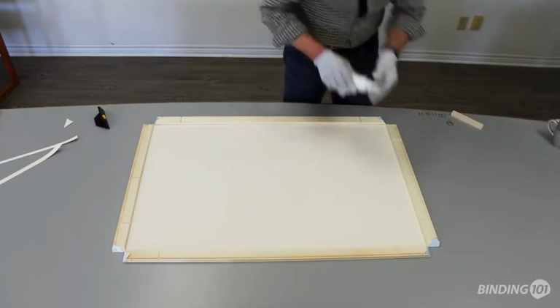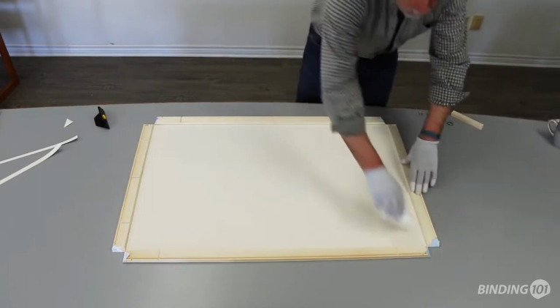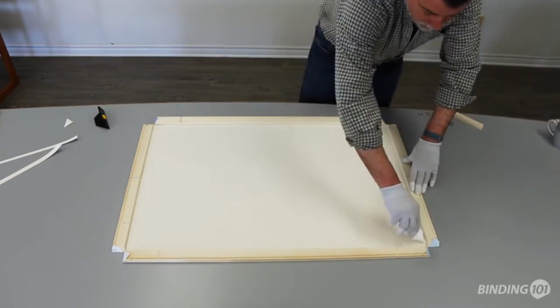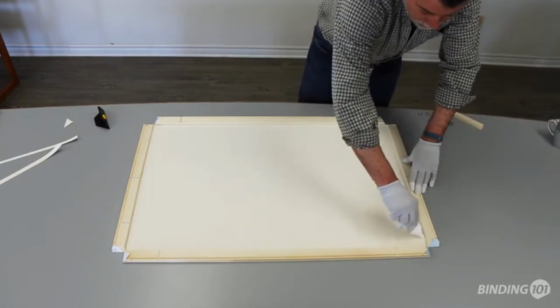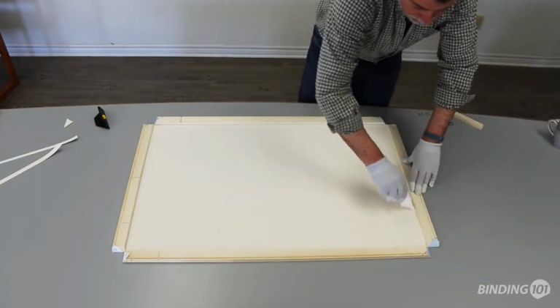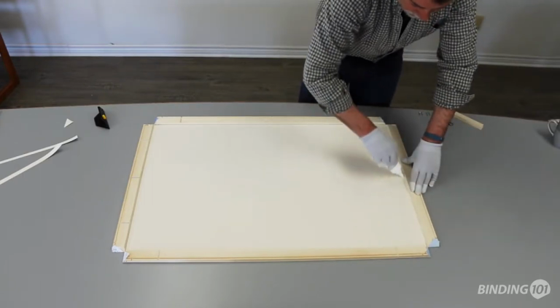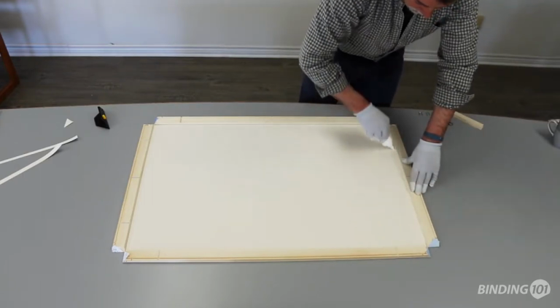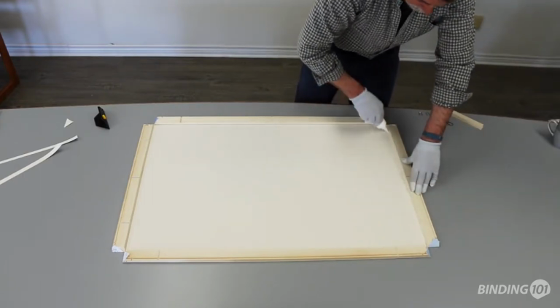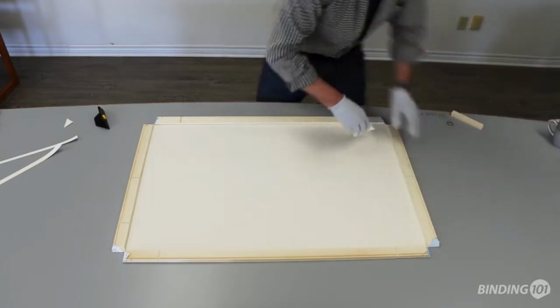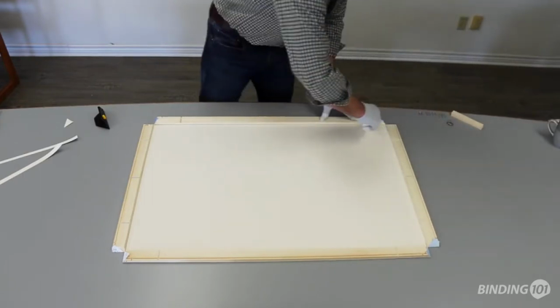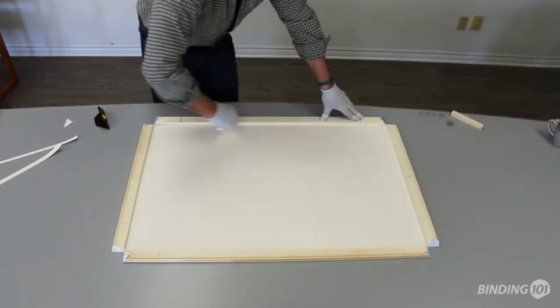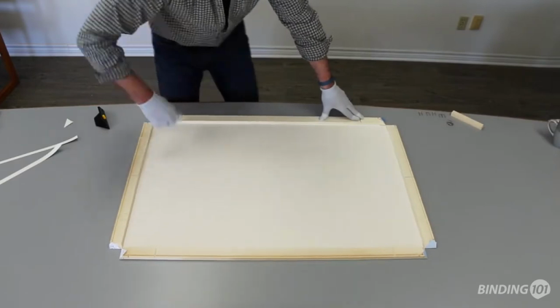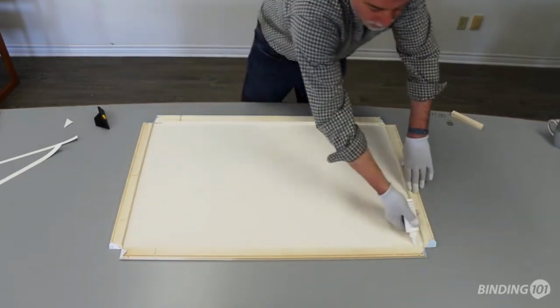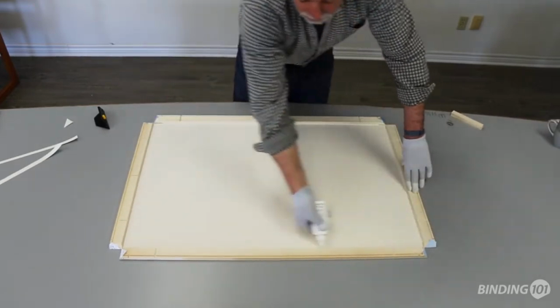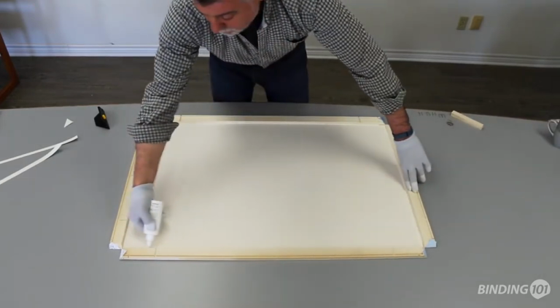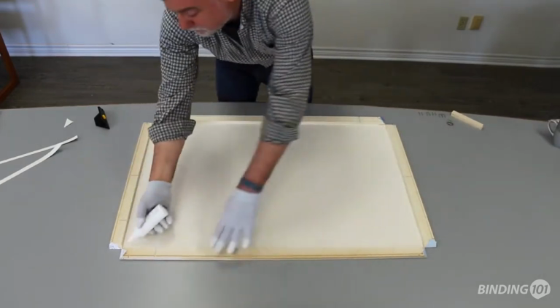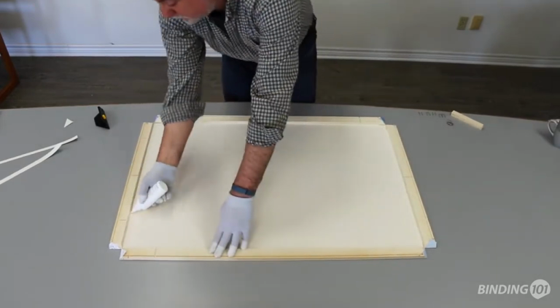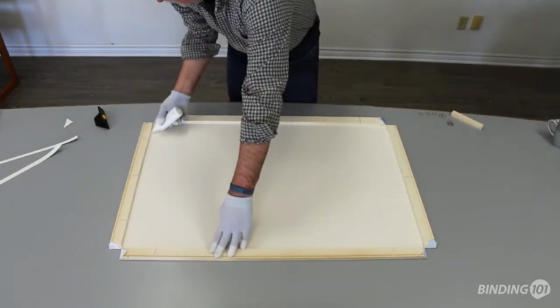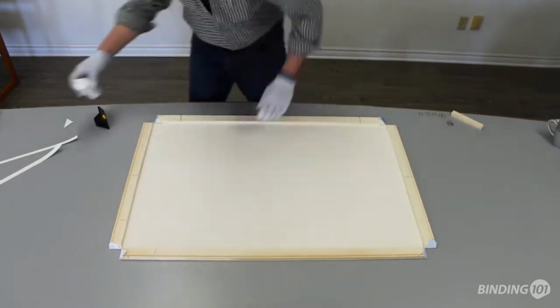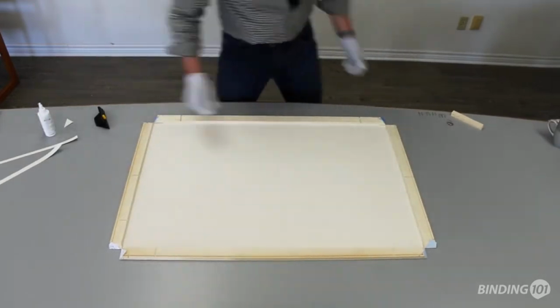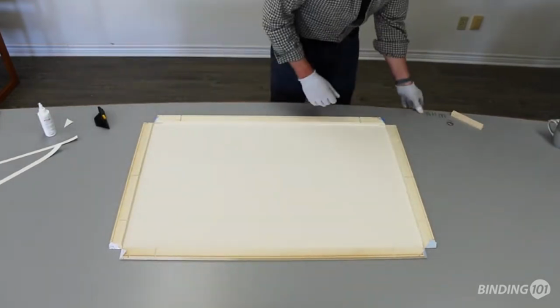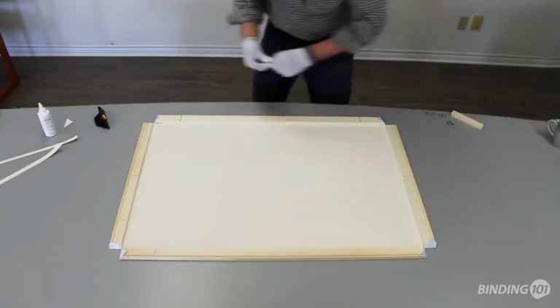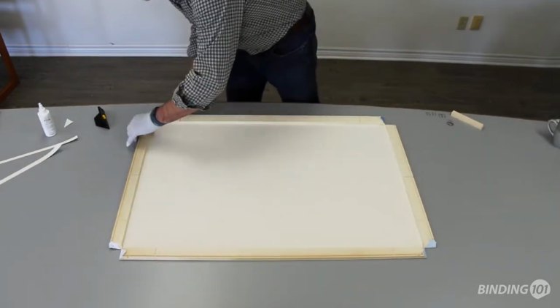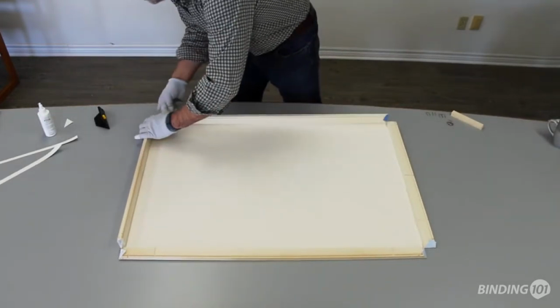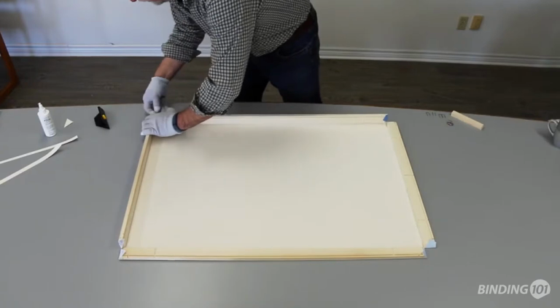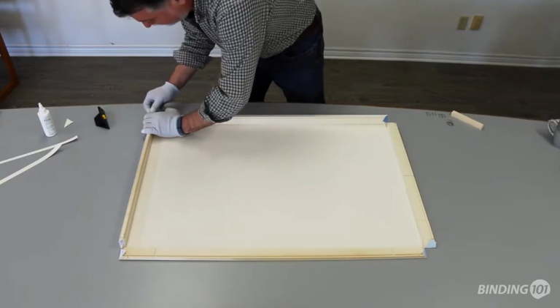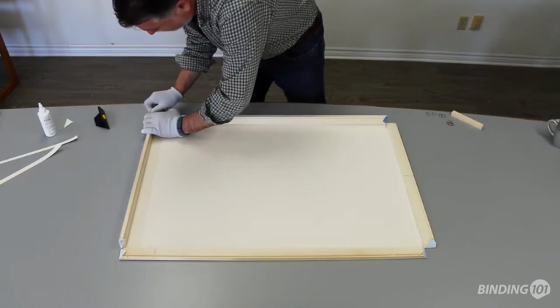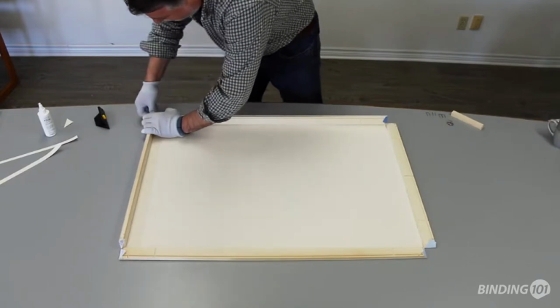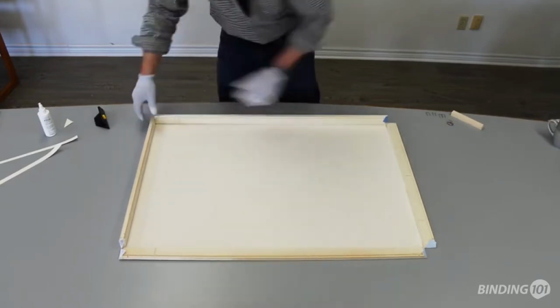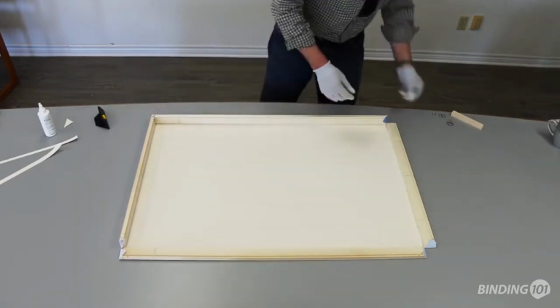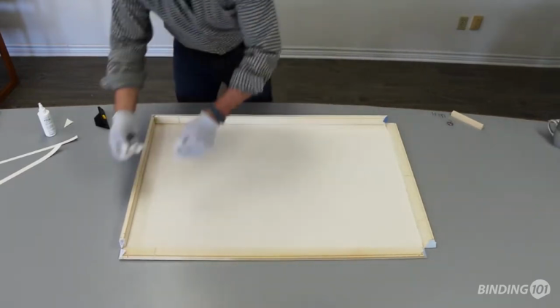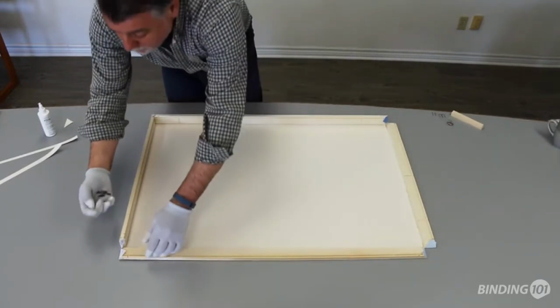Starting about one inch in from the corner, apply a strip of glue along each inner edge of your print, flush against the bars. Grabbing two edges at a time, fold the bars up and secure them together with a fastener.